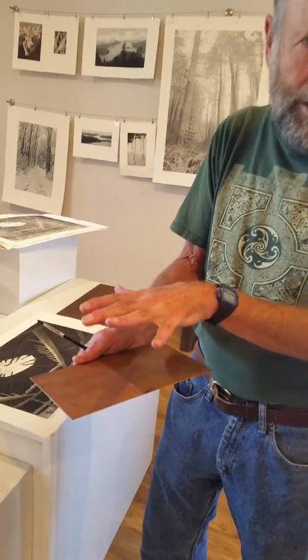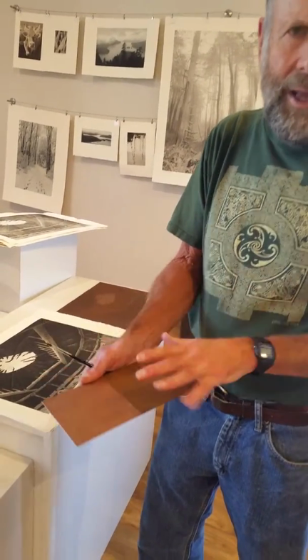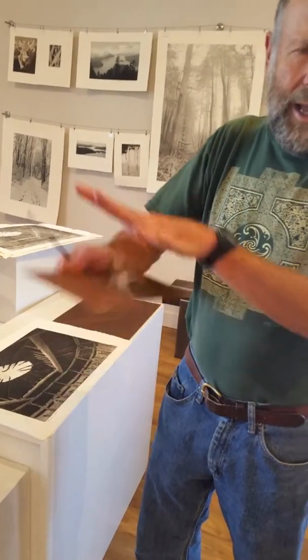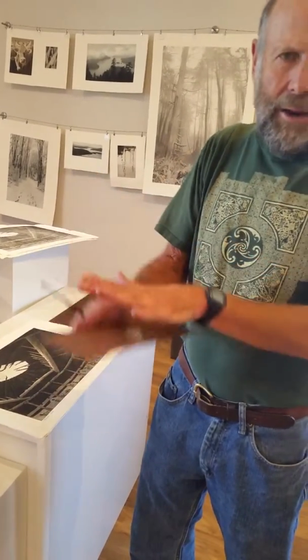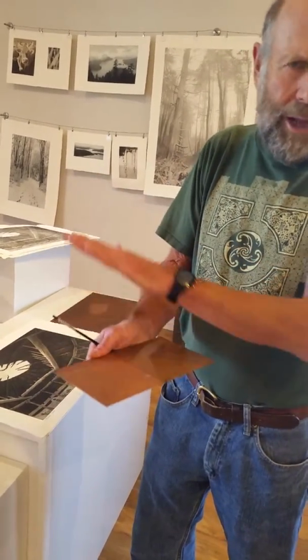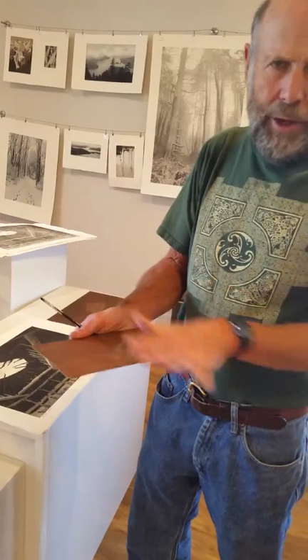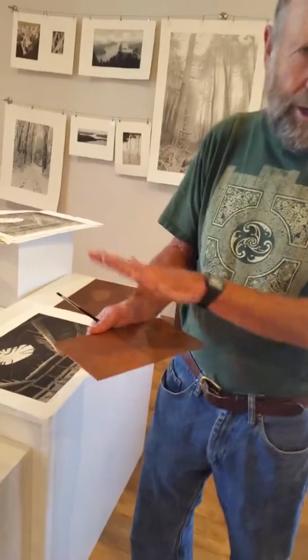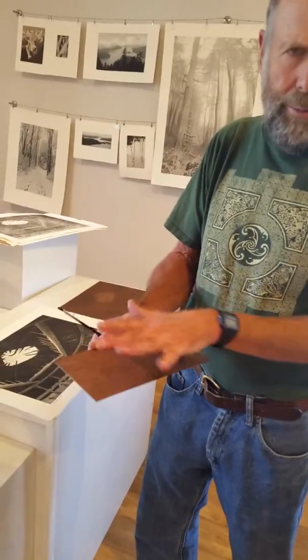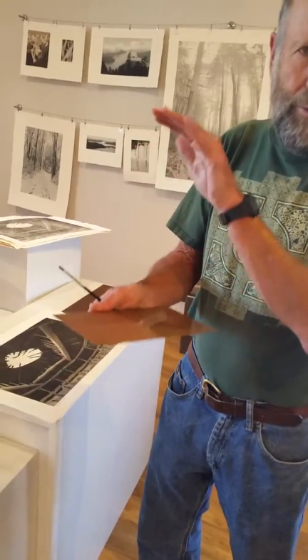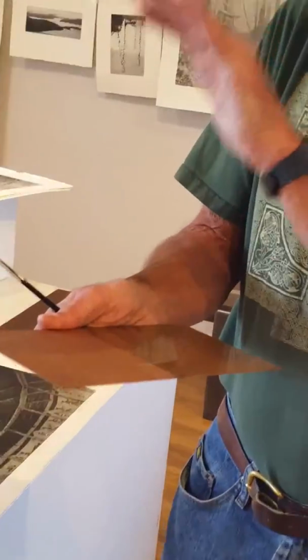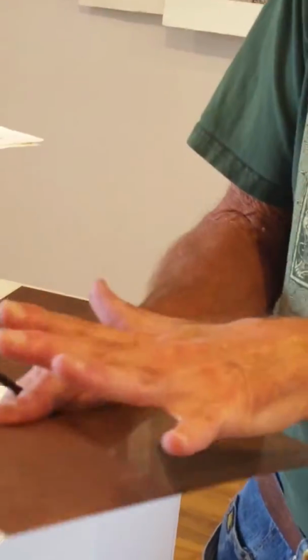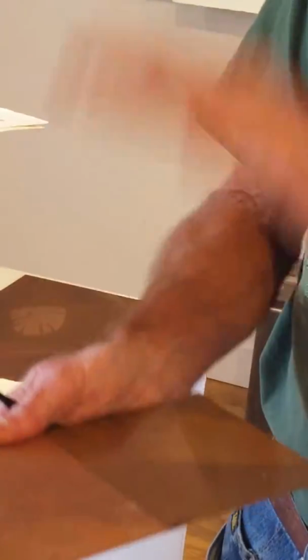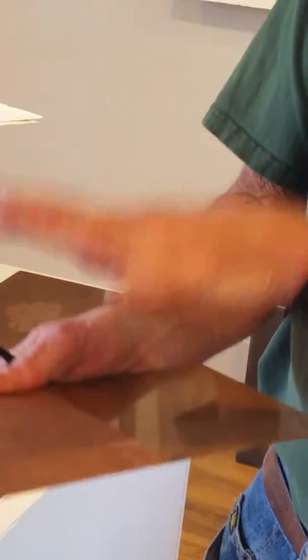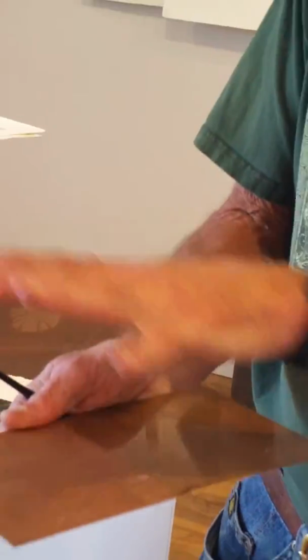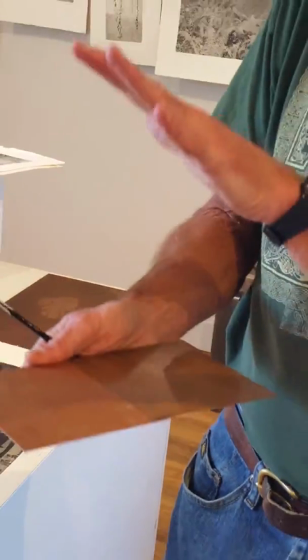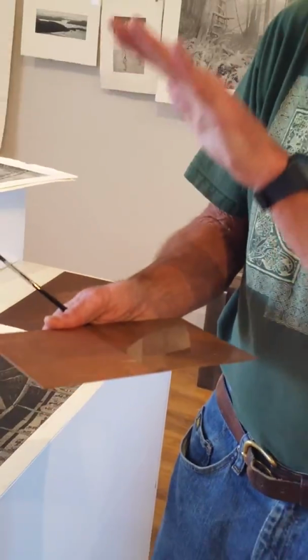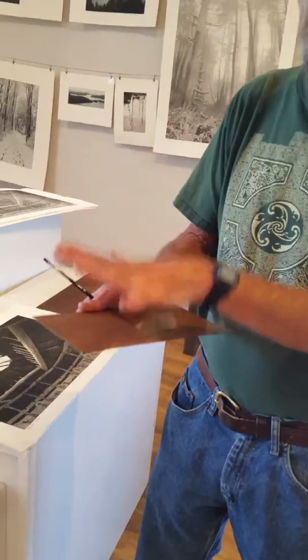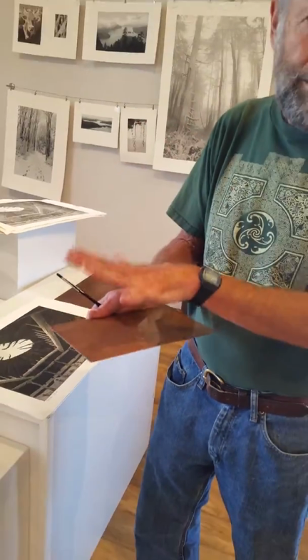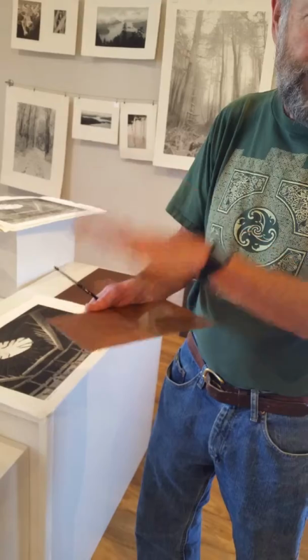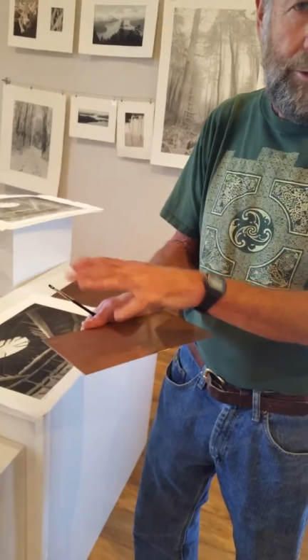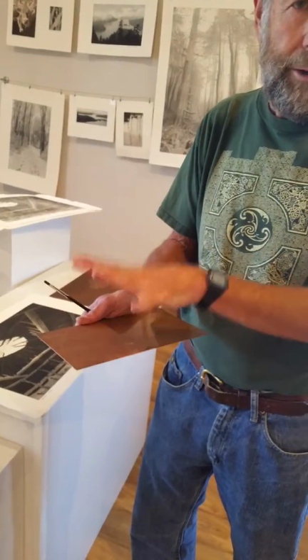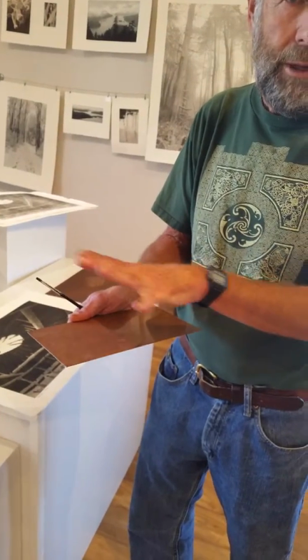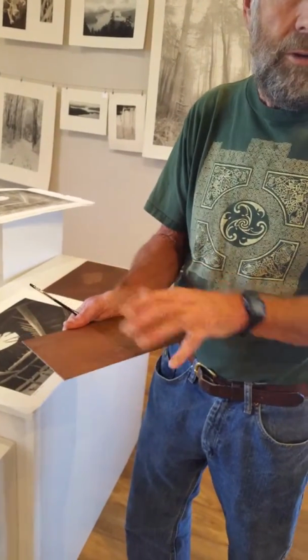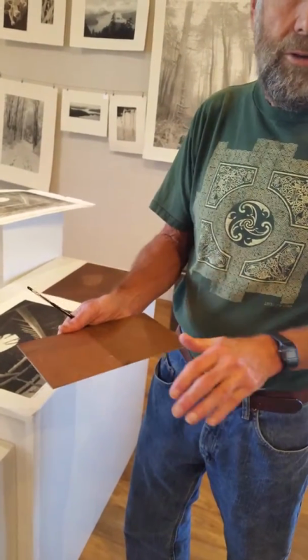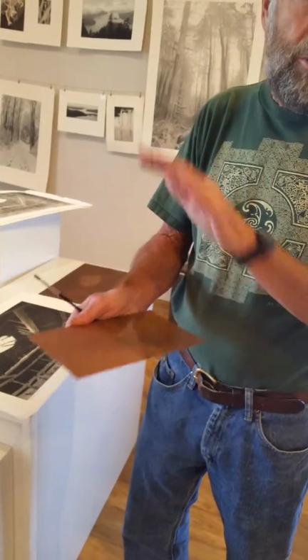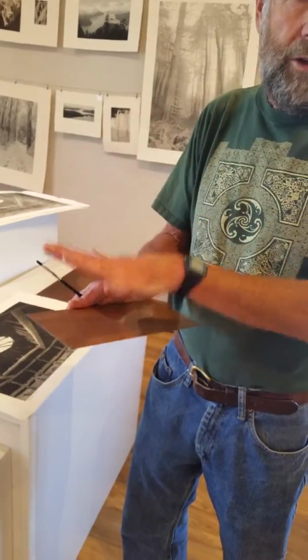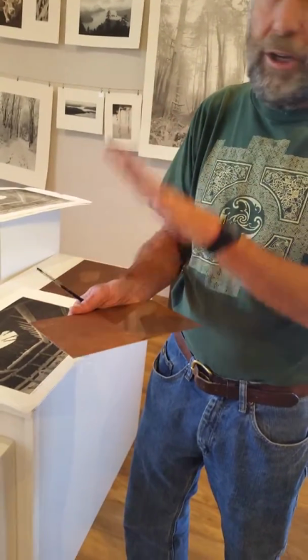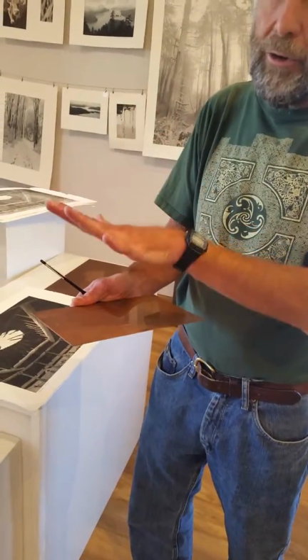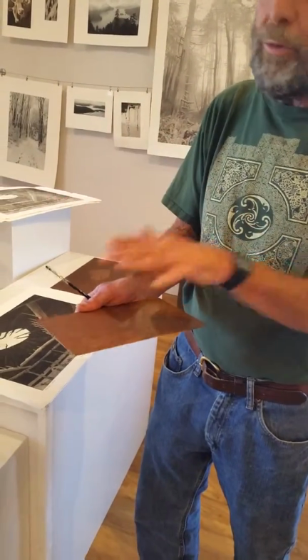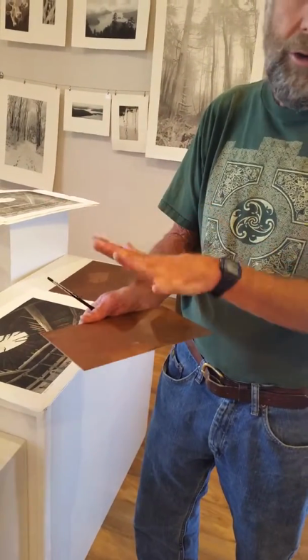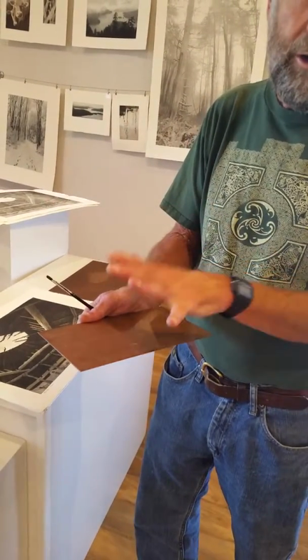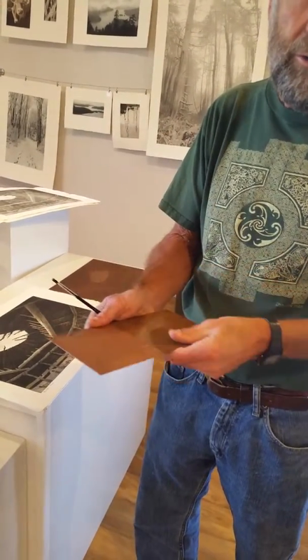And then when it's printed — when it's inked up — that will hold ink, and the deeper it's etched the more ink it will hold and the darker it will be. So less etching gives lighter tones, more etching gives darker tones.